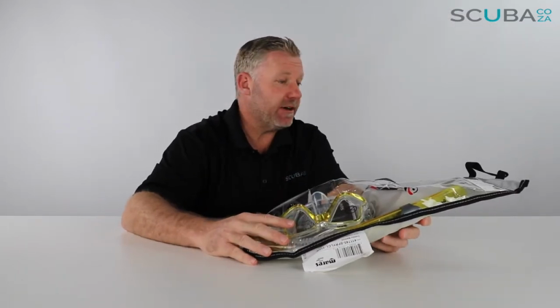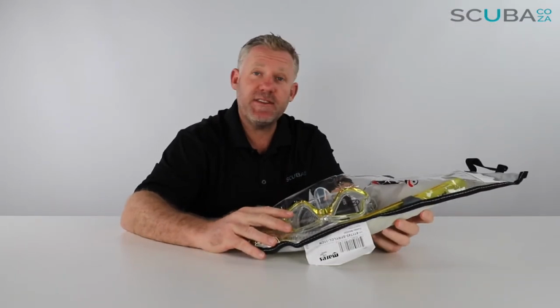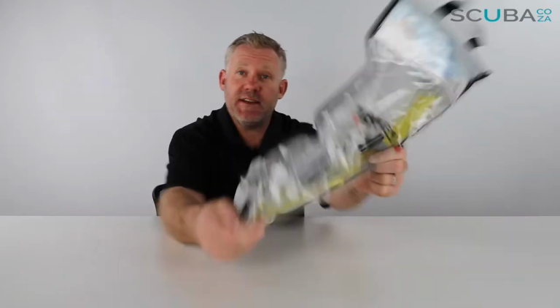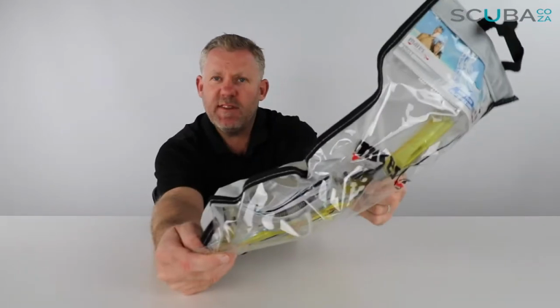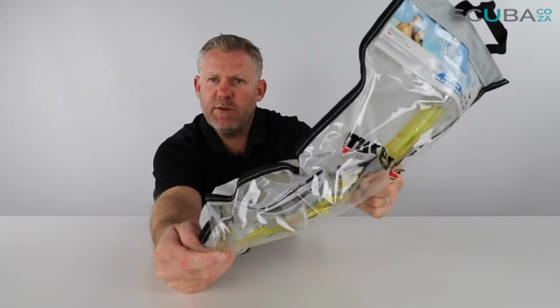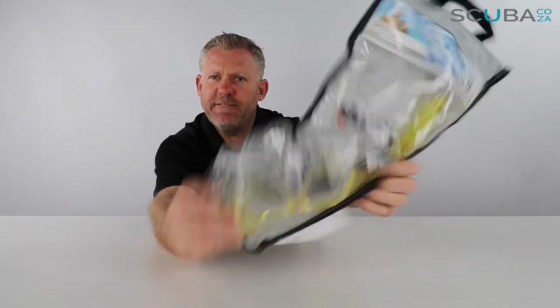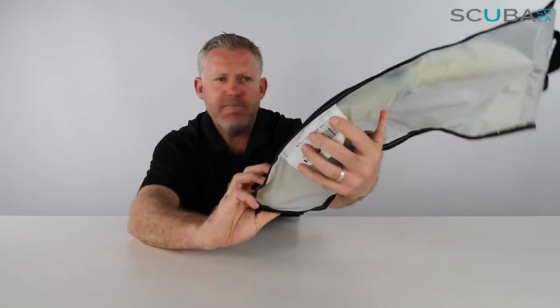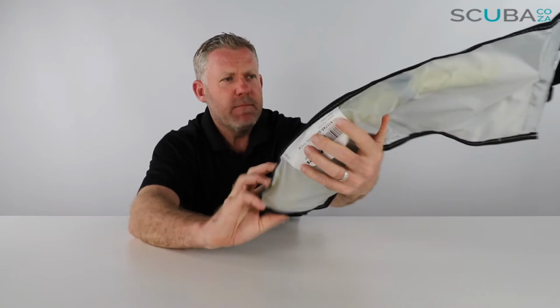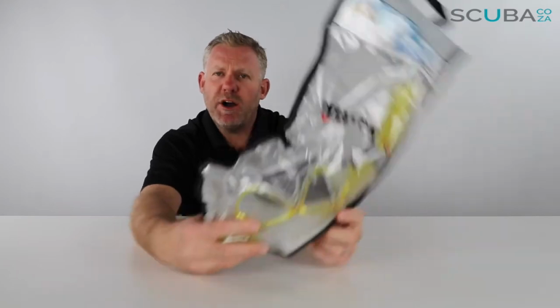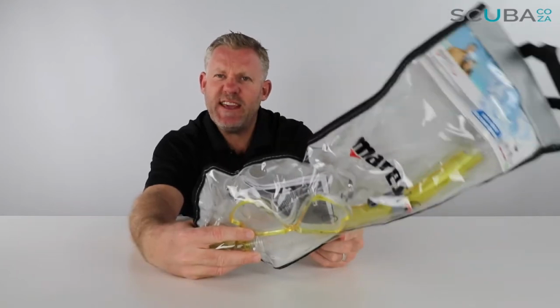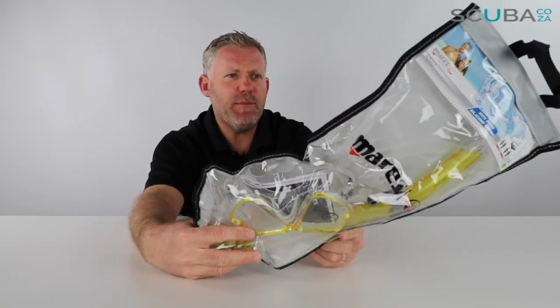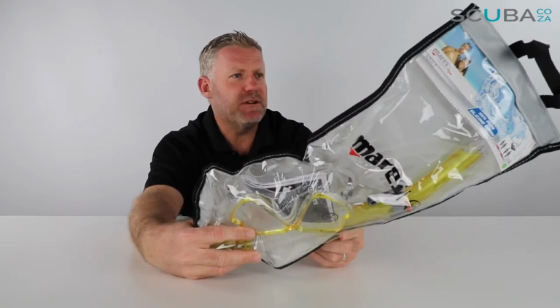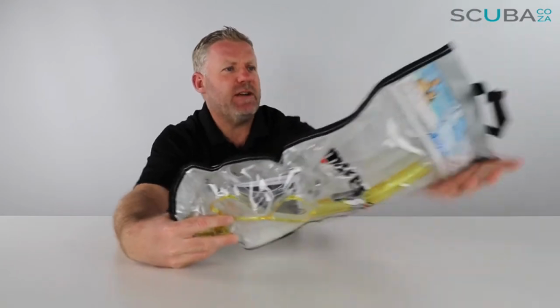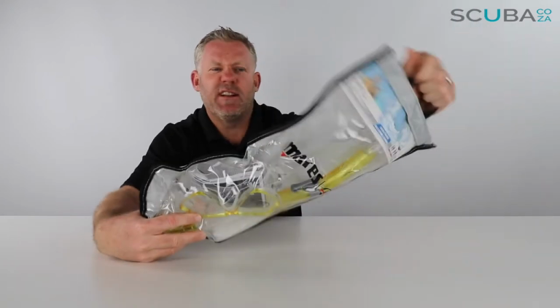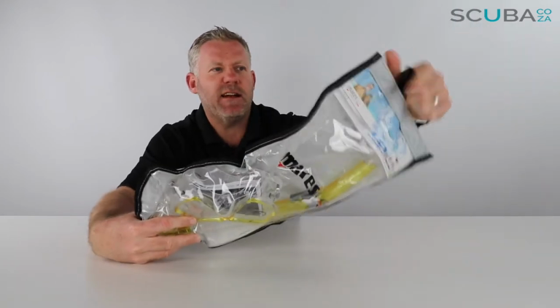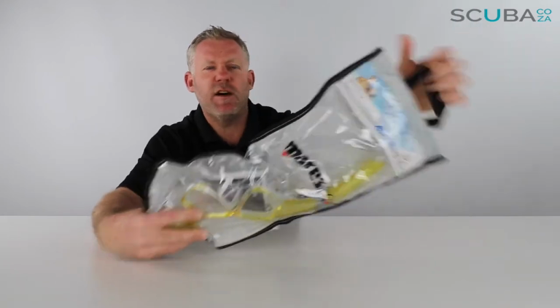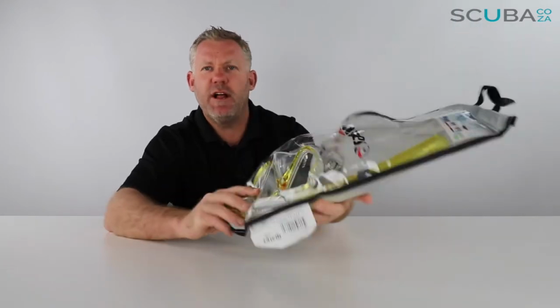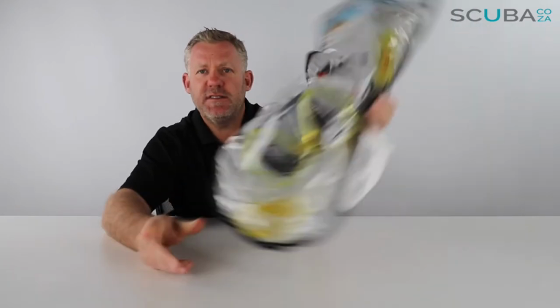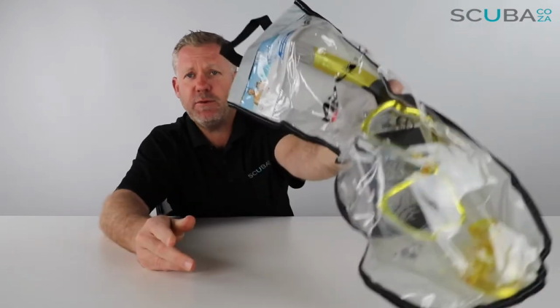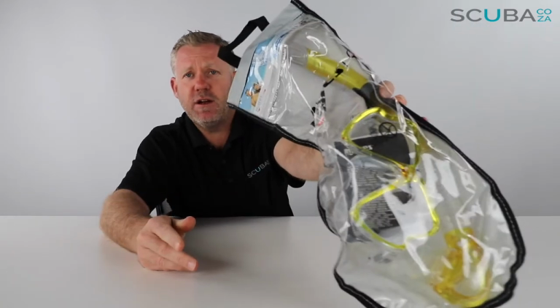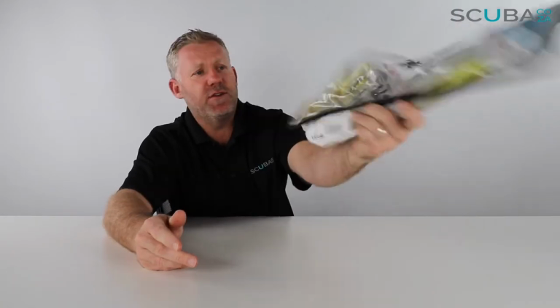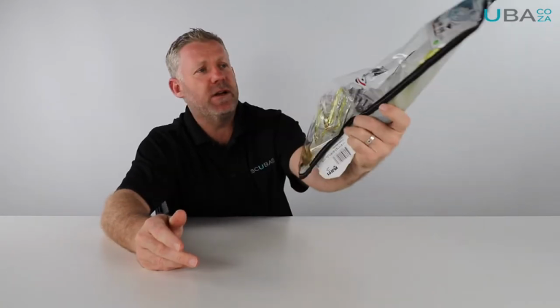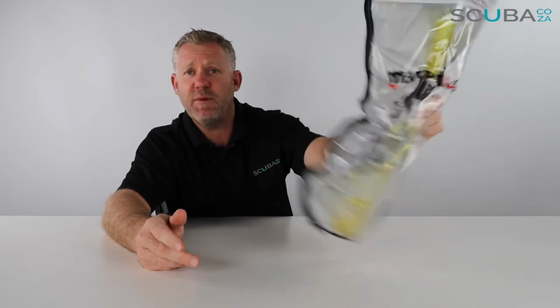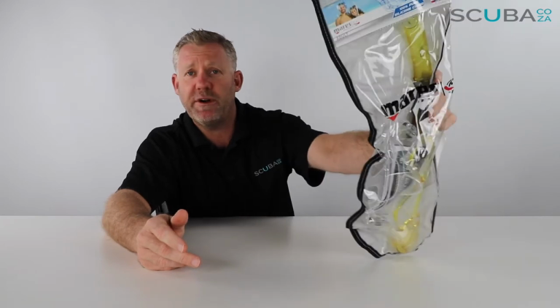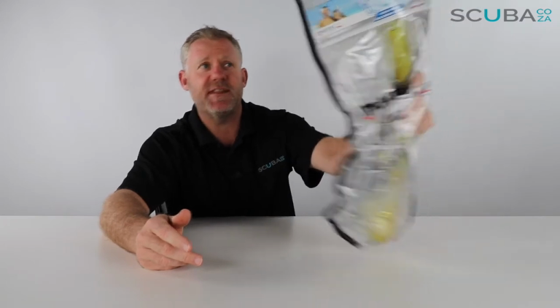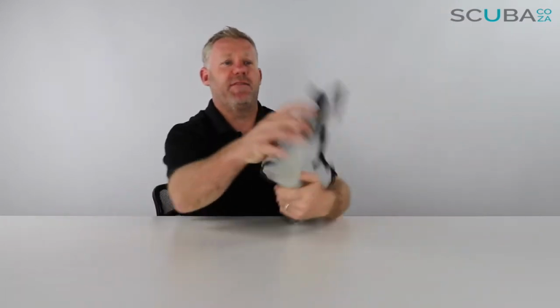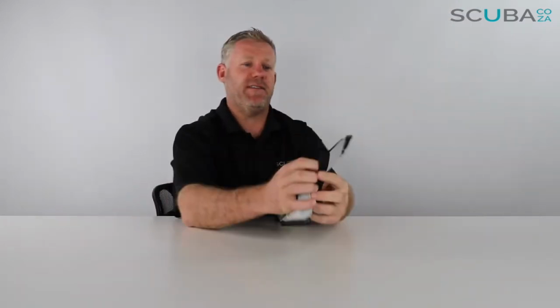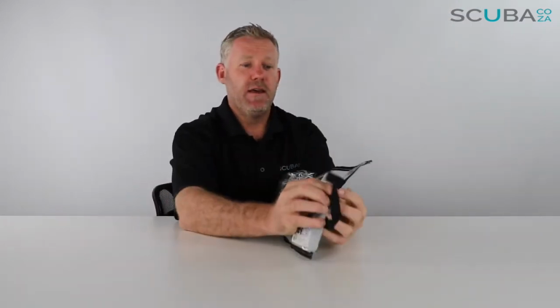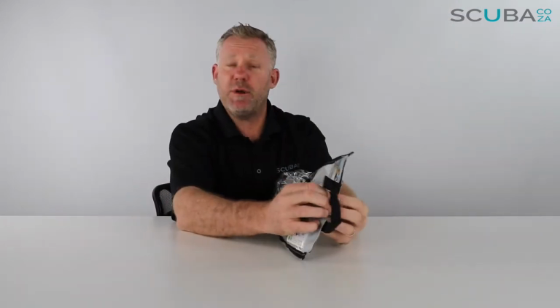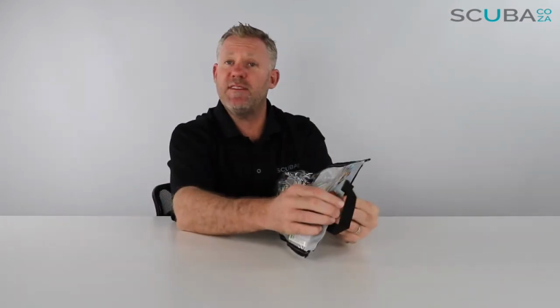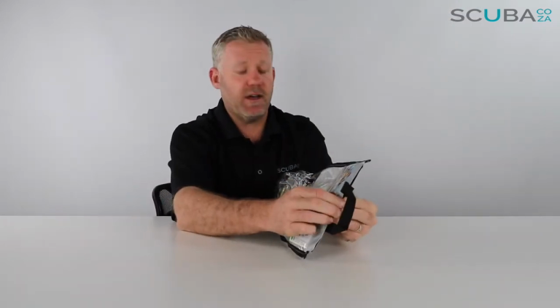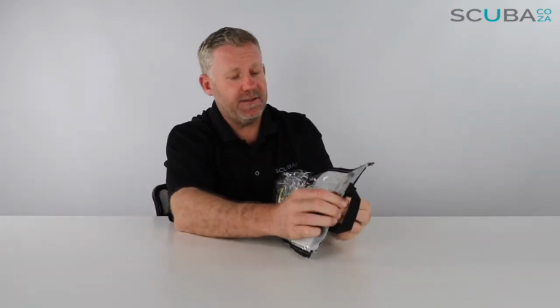First thing, it comes in this really funky Mares carry bag, which is quite cool. It's got a little handle on the top with velcro — it's a great way to look after your snorkeling gear before and after a dive. So let's pop it open to see what's going on inside.